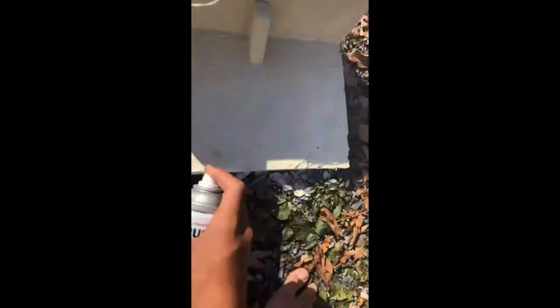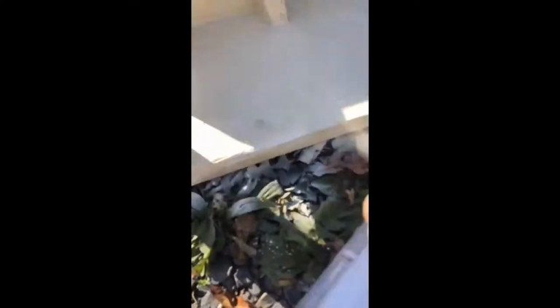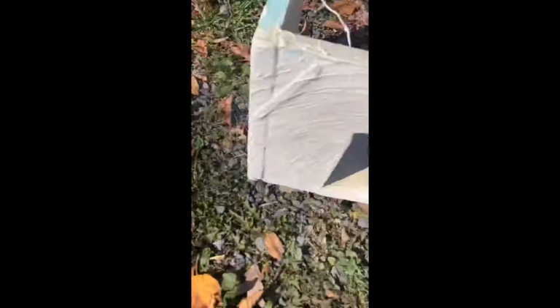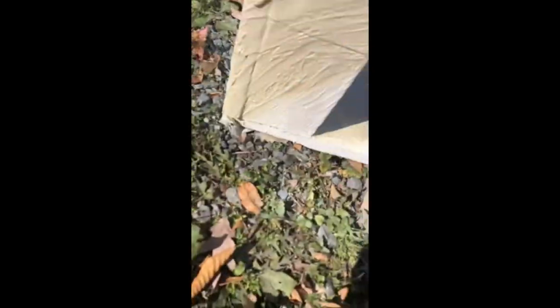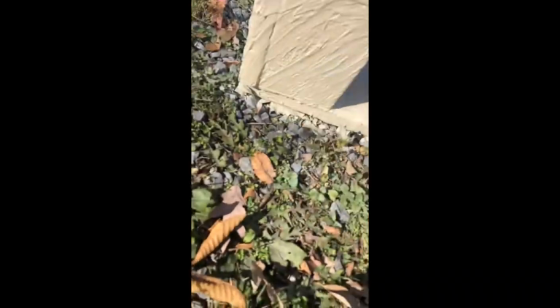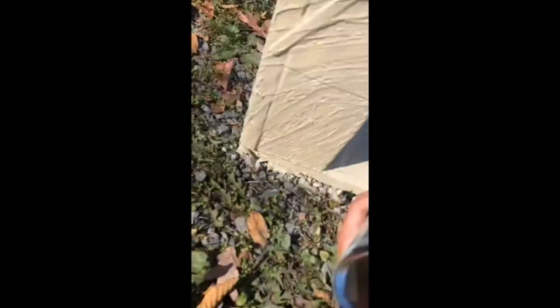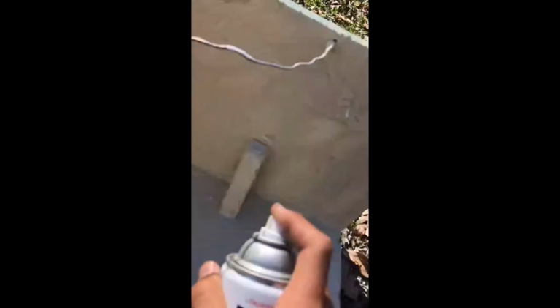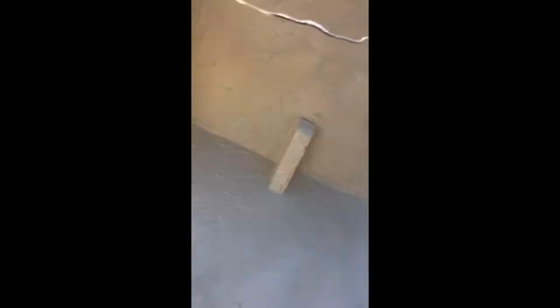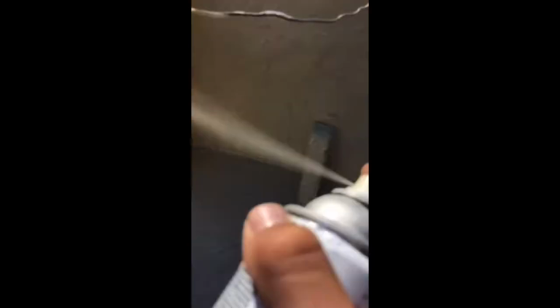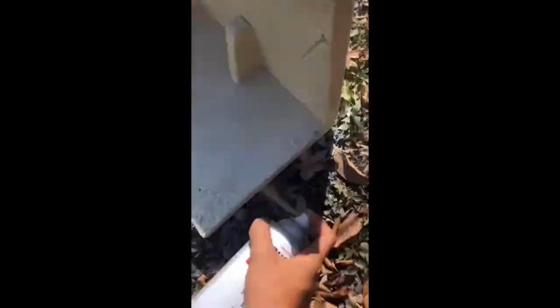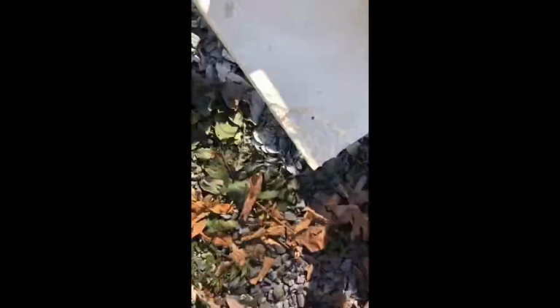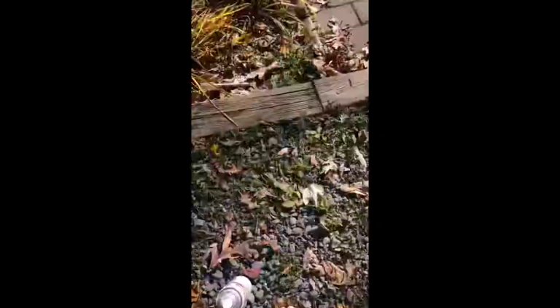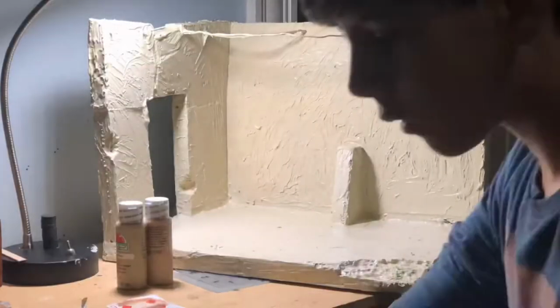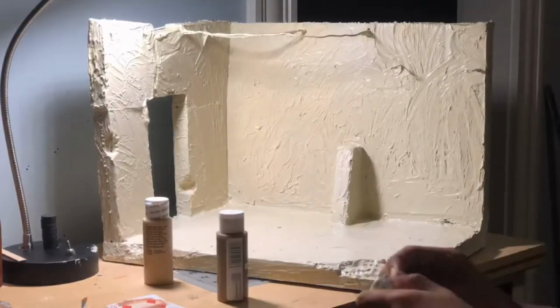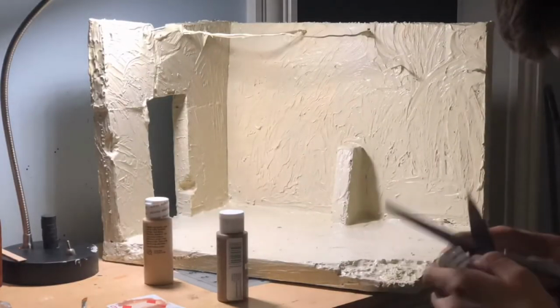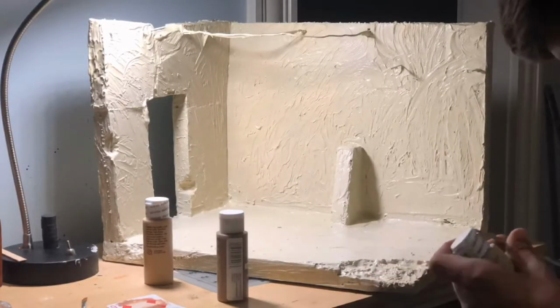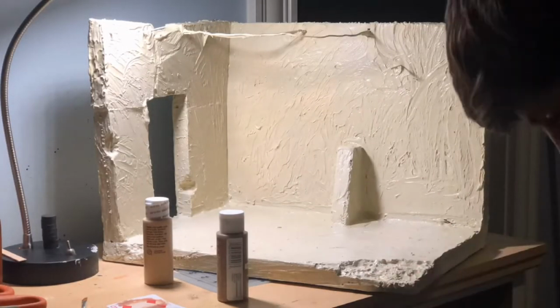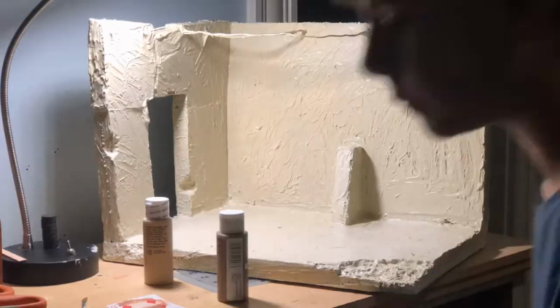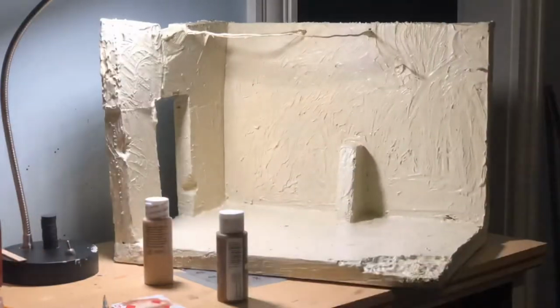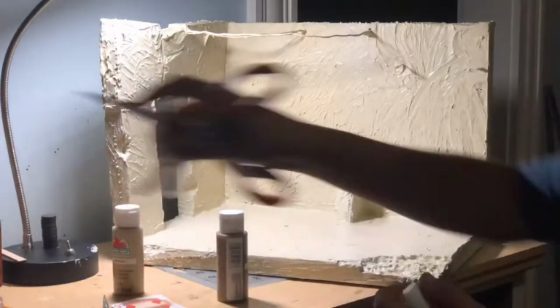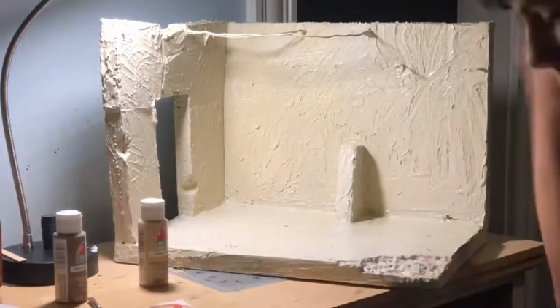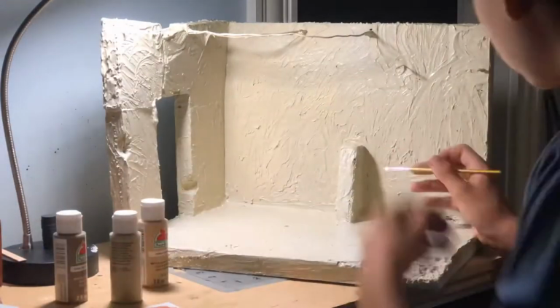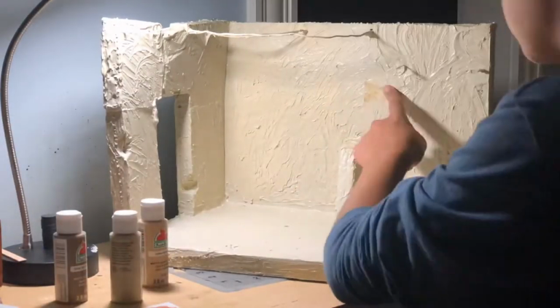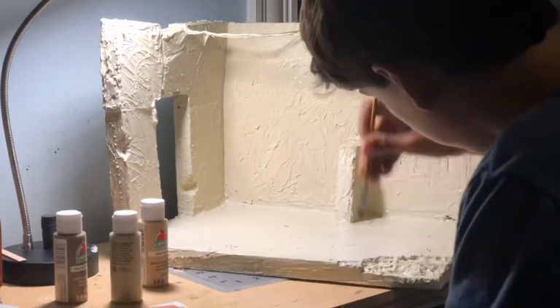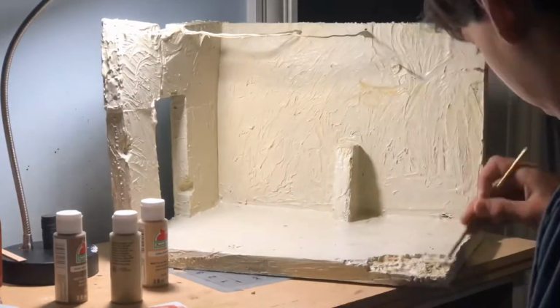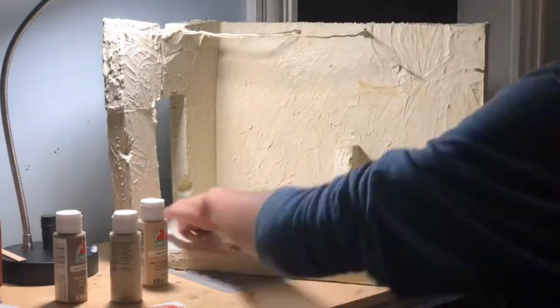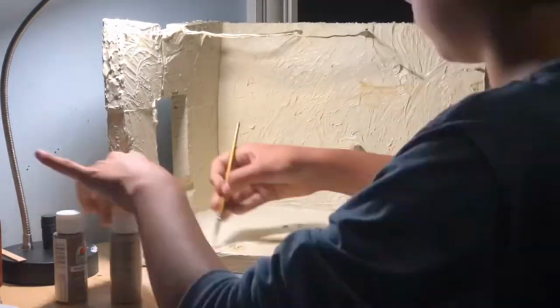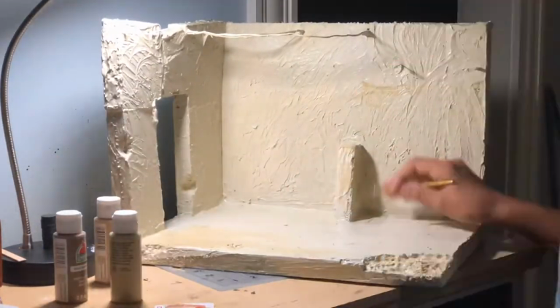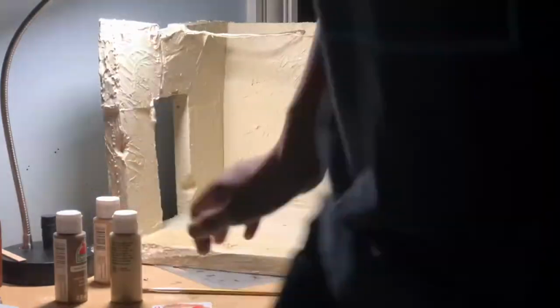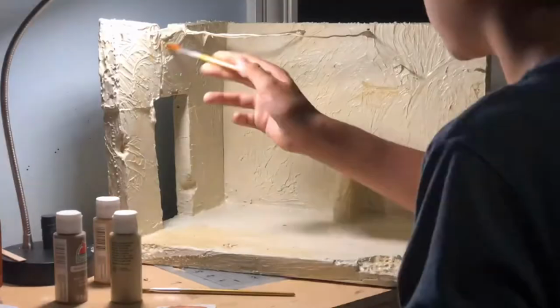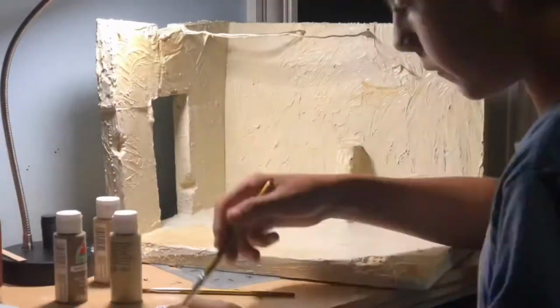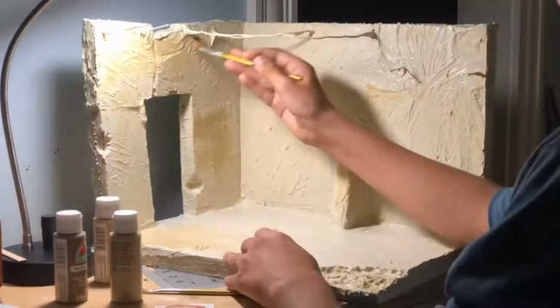I was spray painting it all with a base coat of tan — I forgot to film this — but I used joint compound to get the texture of the walls, and then I was using some Apple Barrel acrylic paint to do all the weathering and make it look a little better.